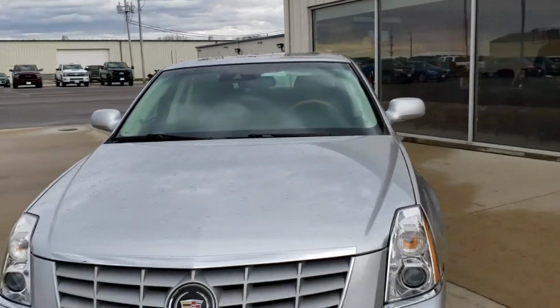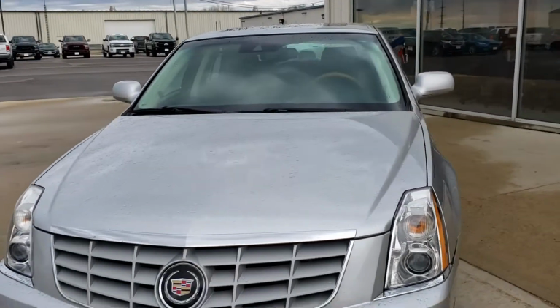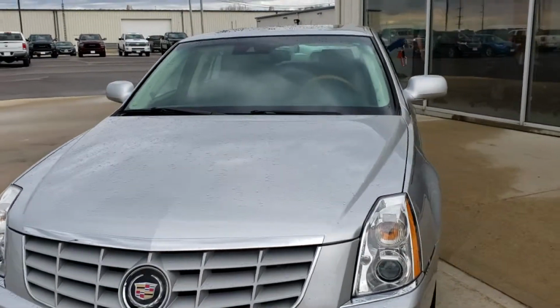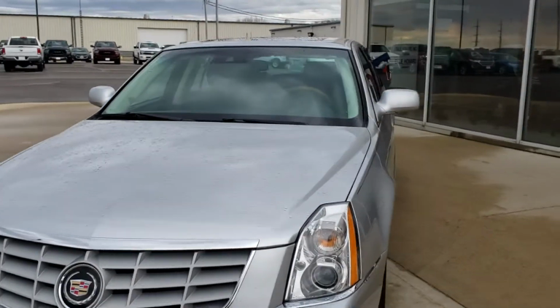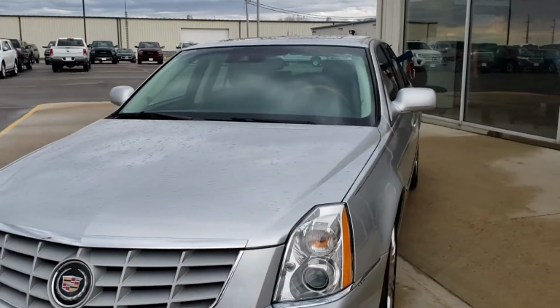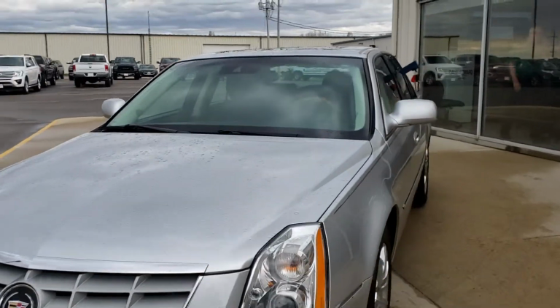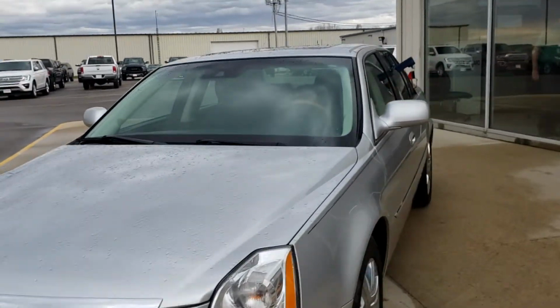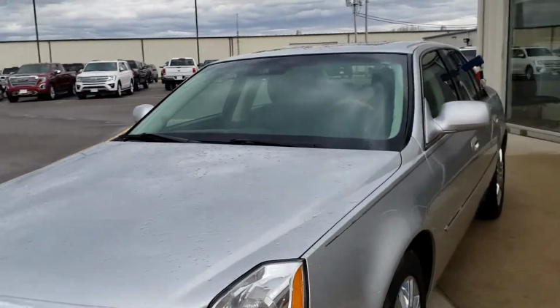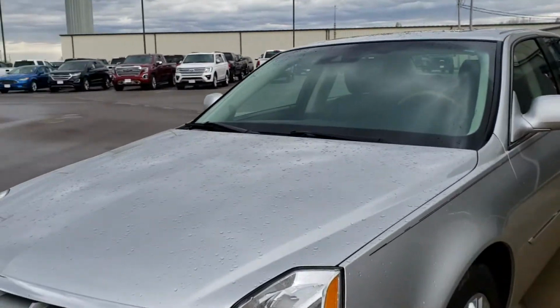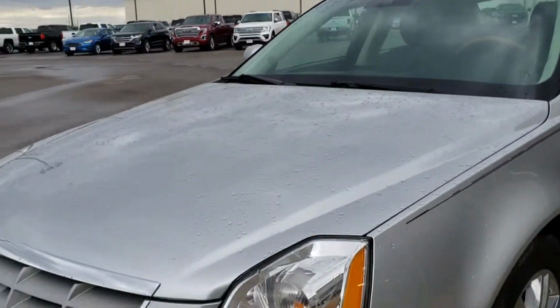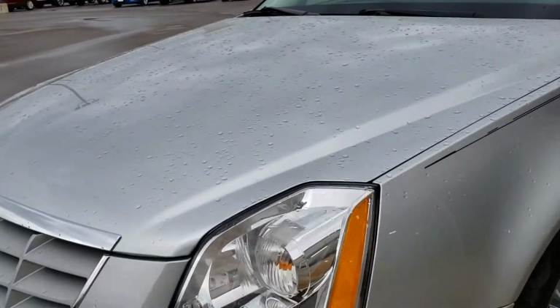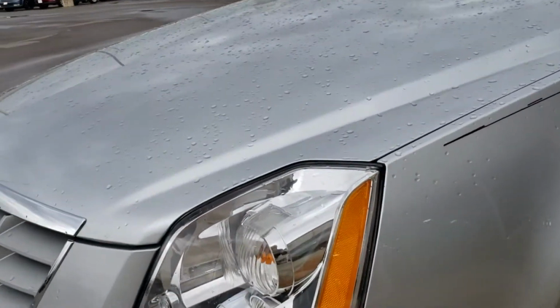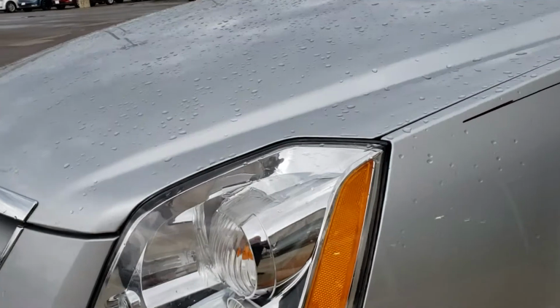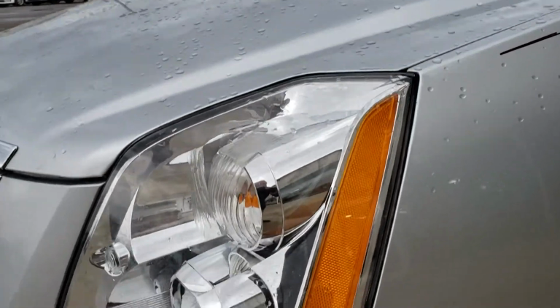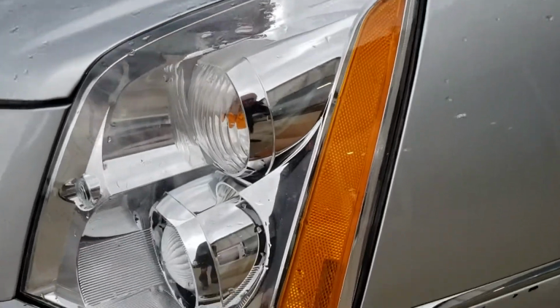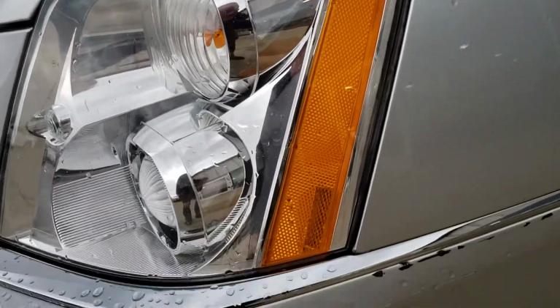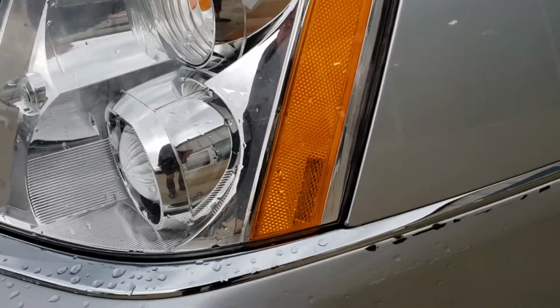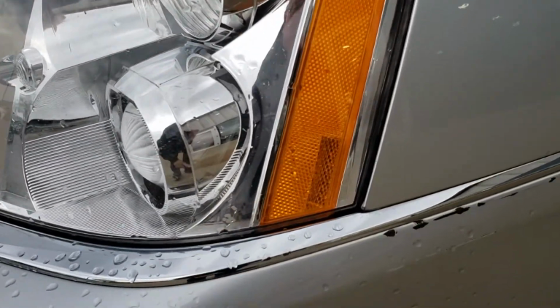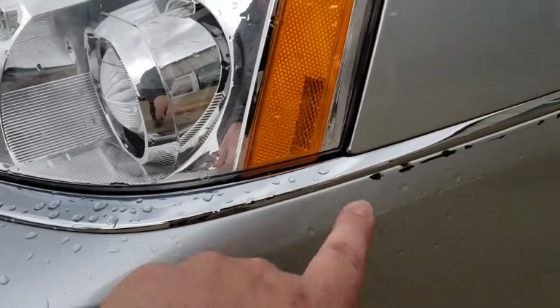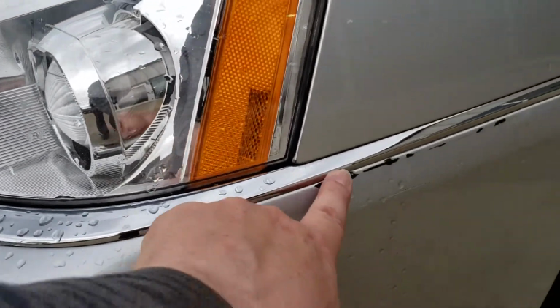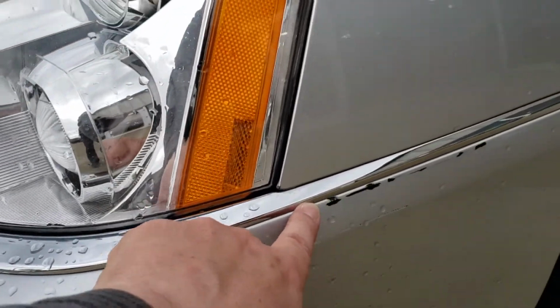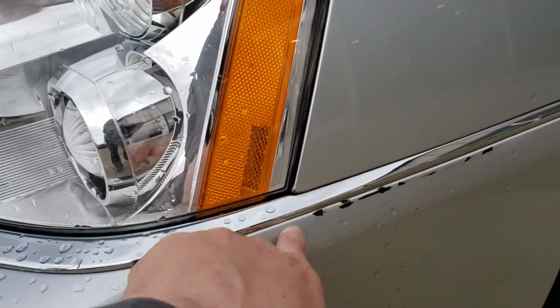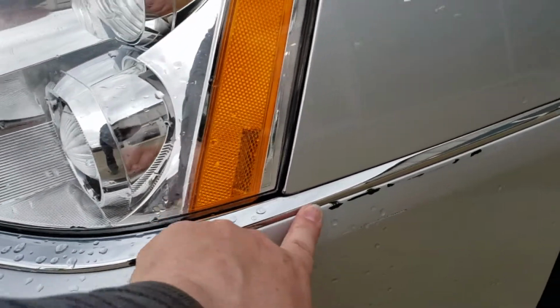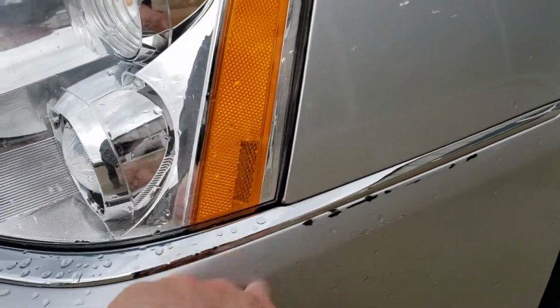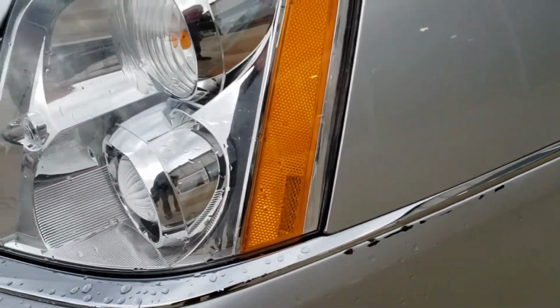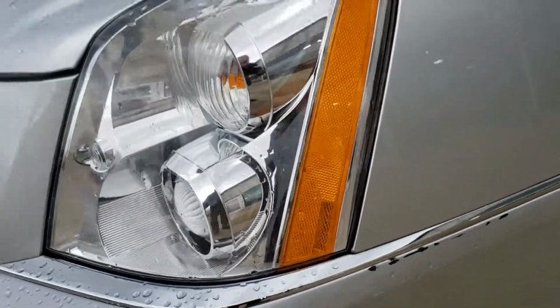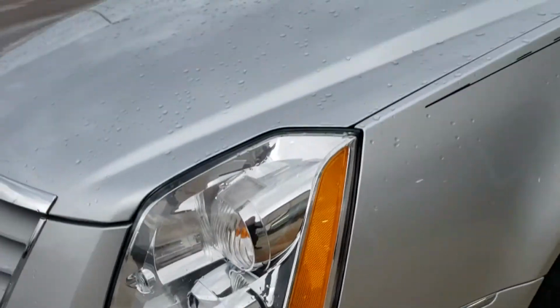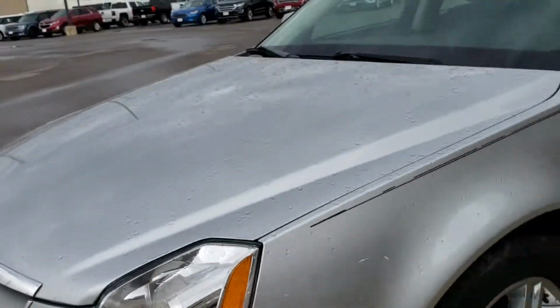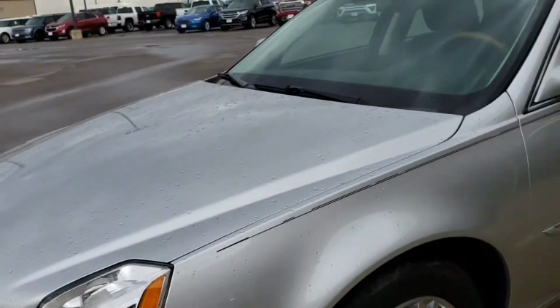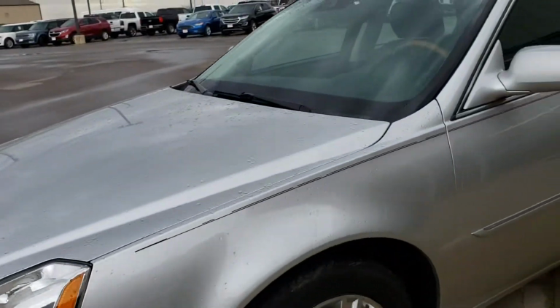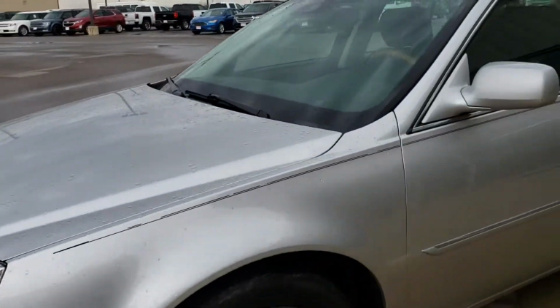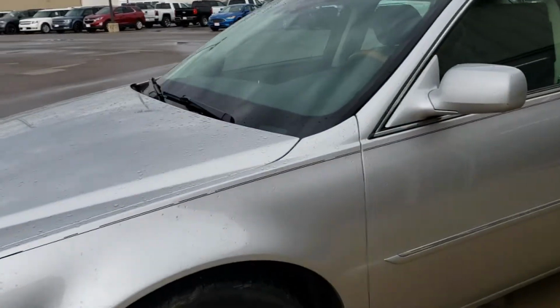Walked all around this car. The worst that I could find was this little rub — let's see if I can find it here. Right there. A little bit of touch-up paint would knock that out. That is the worst of the worst on this car, that's for sure.